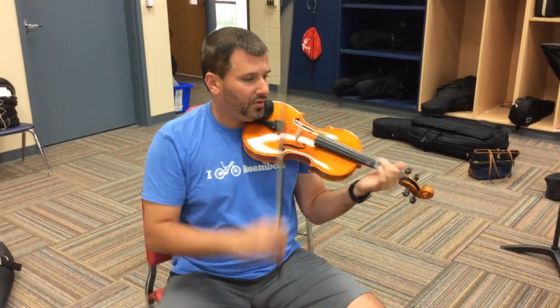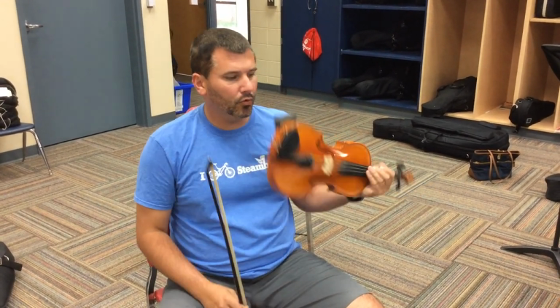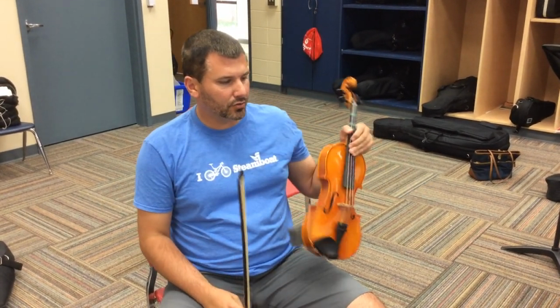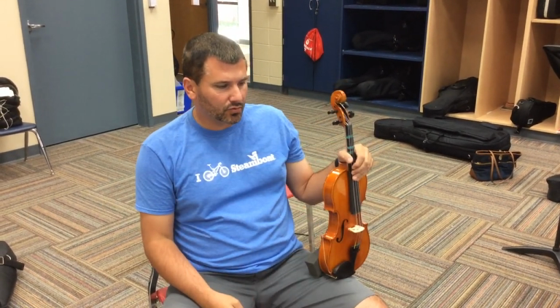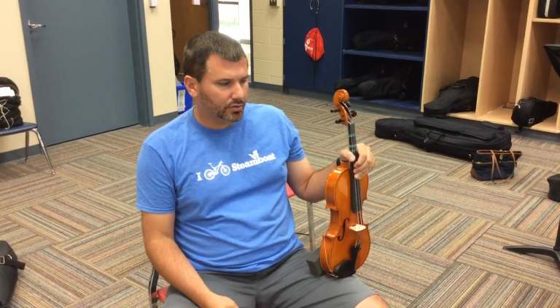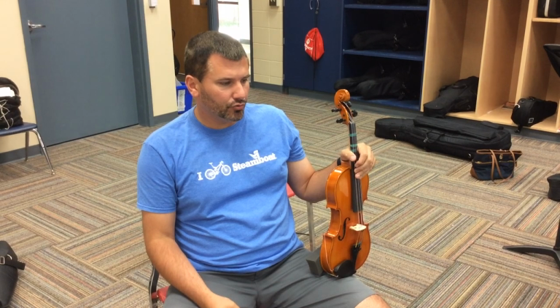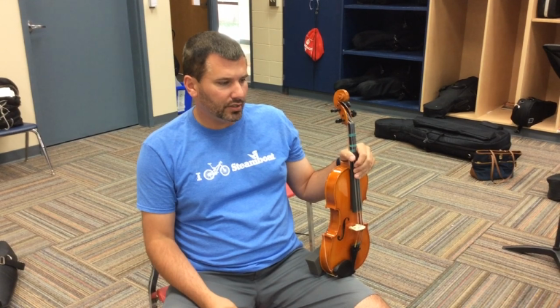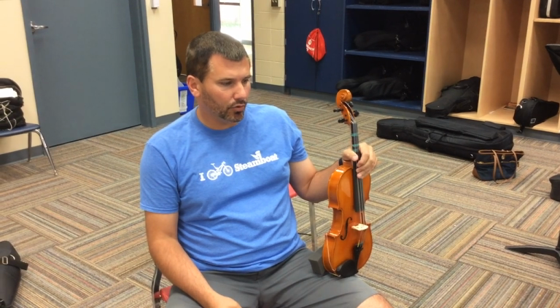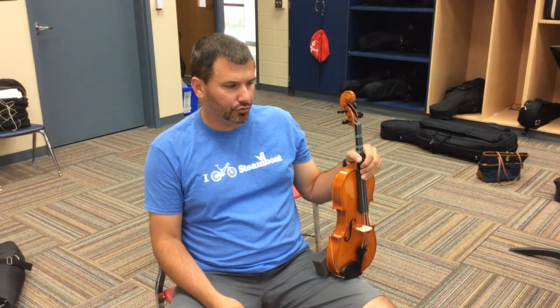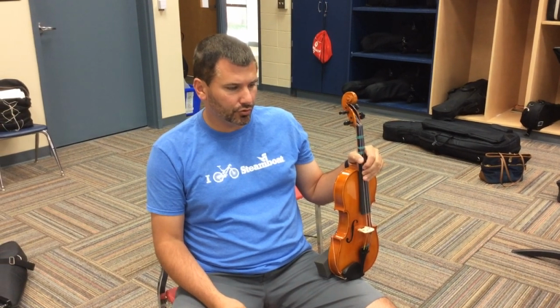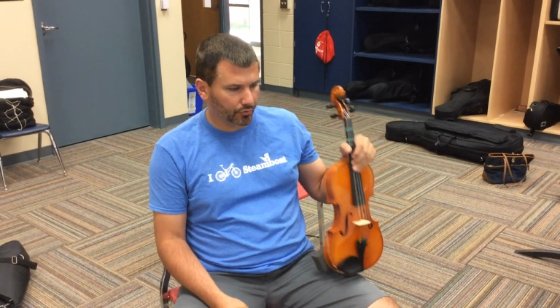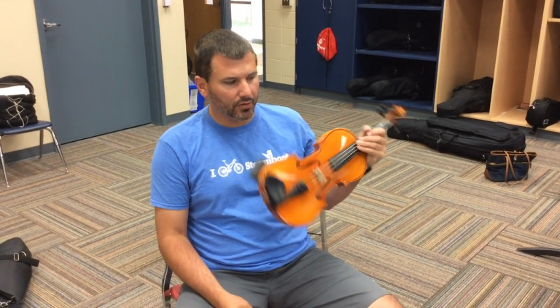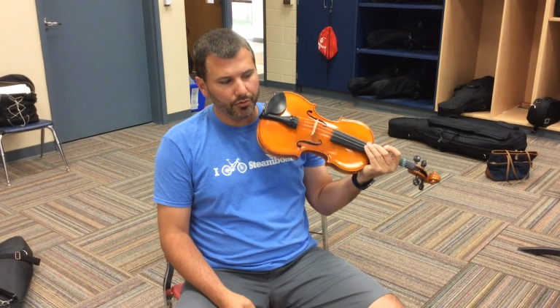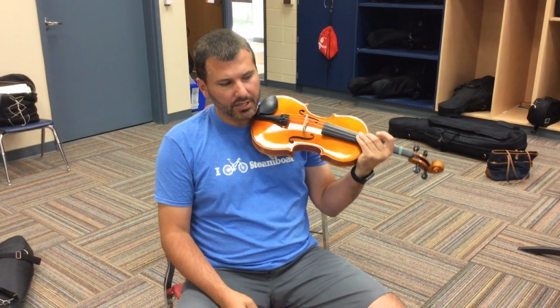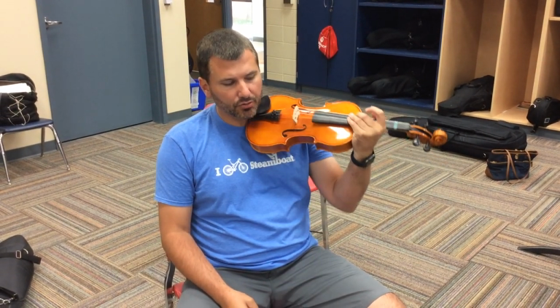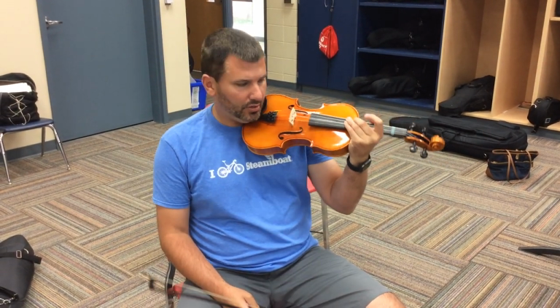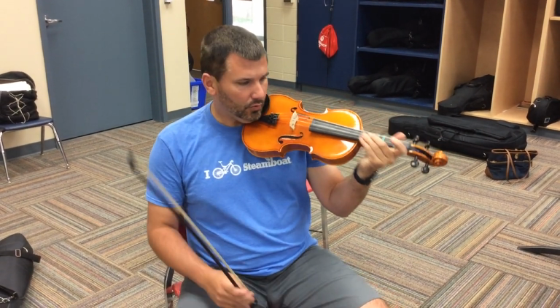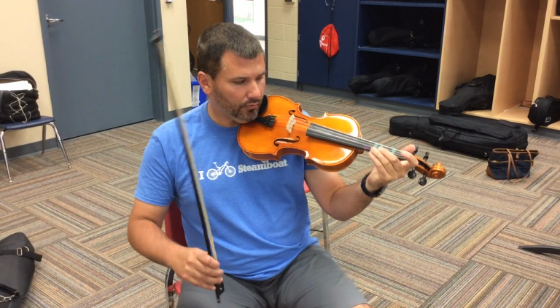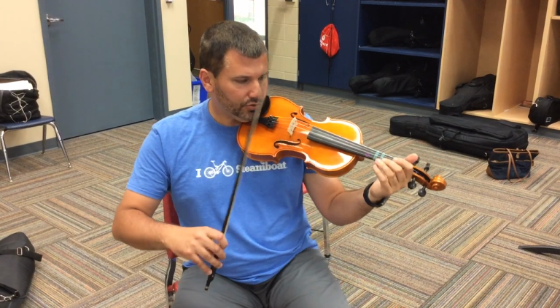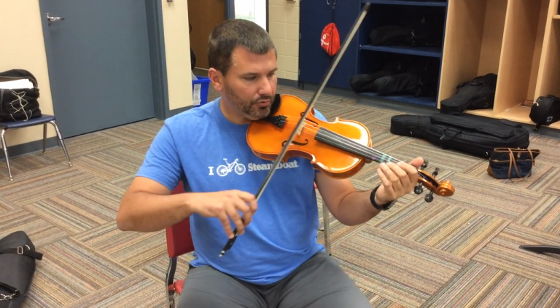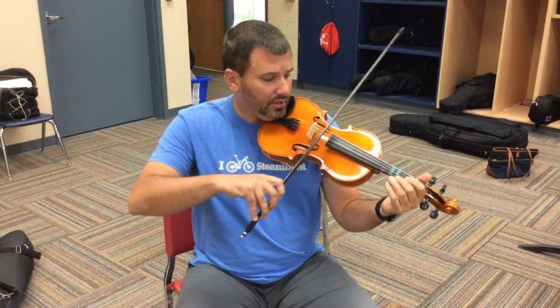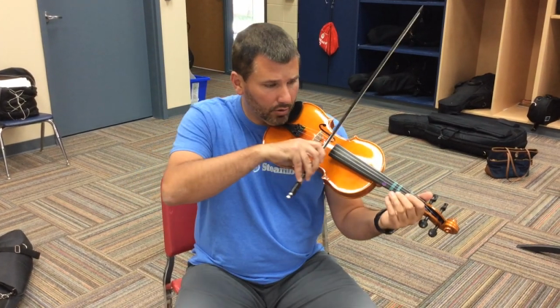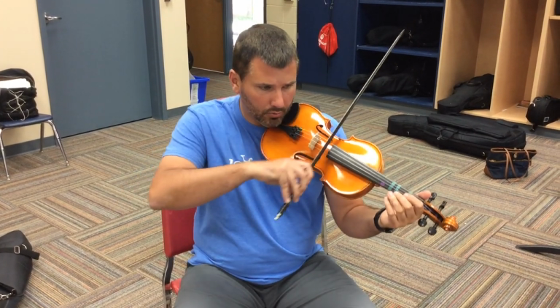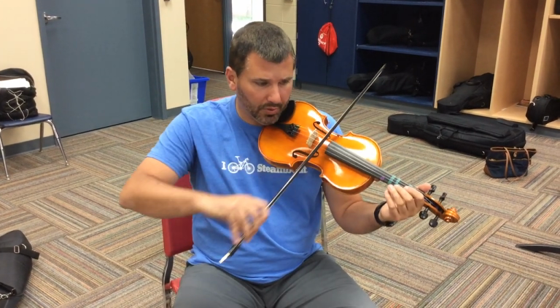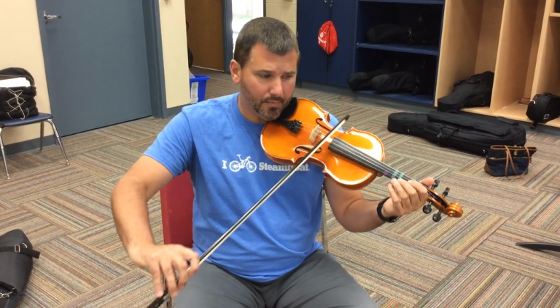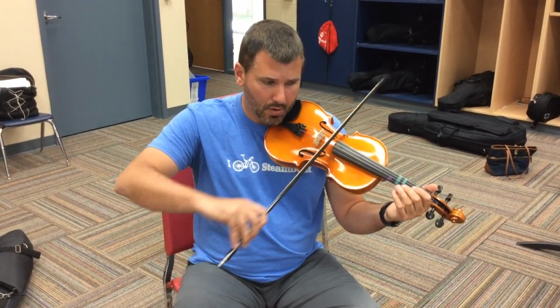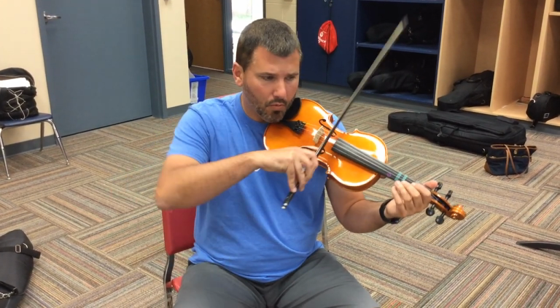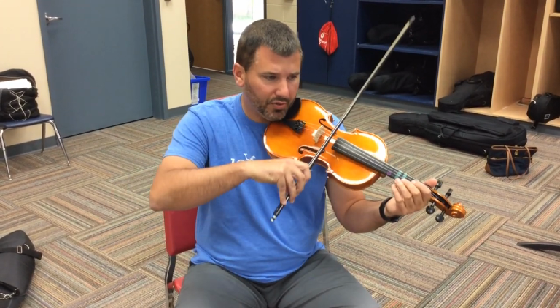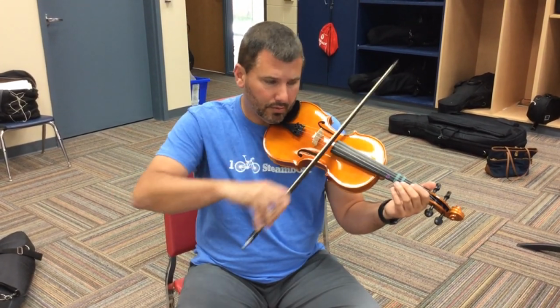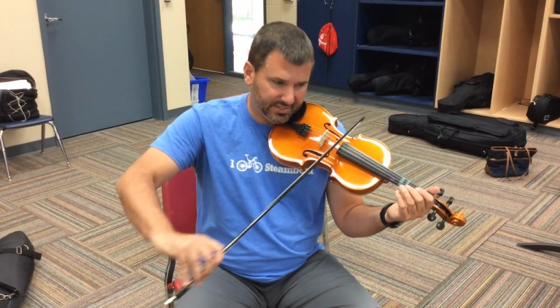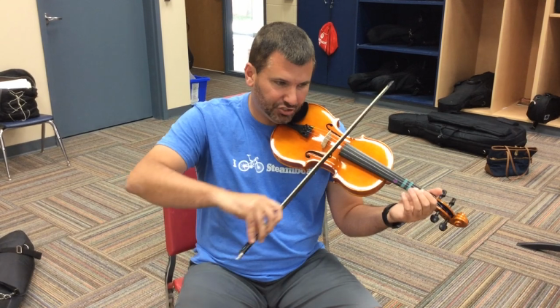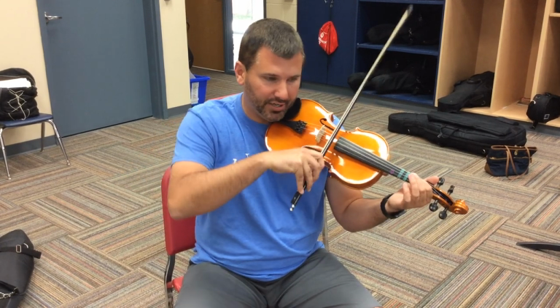Count. Four measures of rest. One, two, three, four. Two, two, three, four. Three, two, three, four. Four, two, three, four. Play. Both the D and G strings.